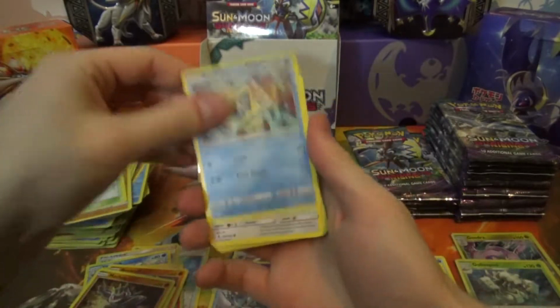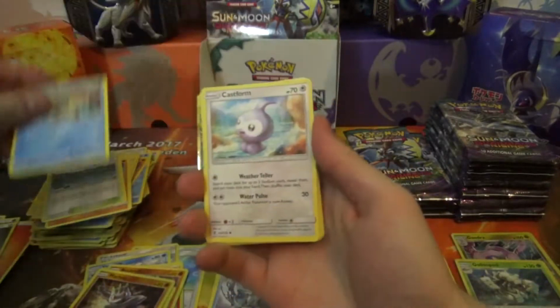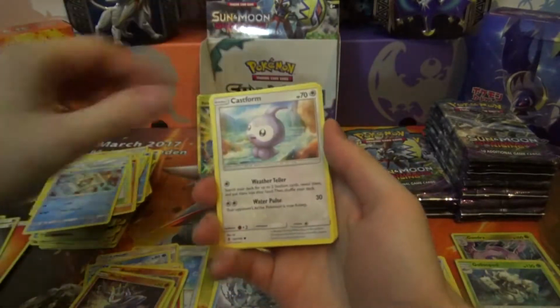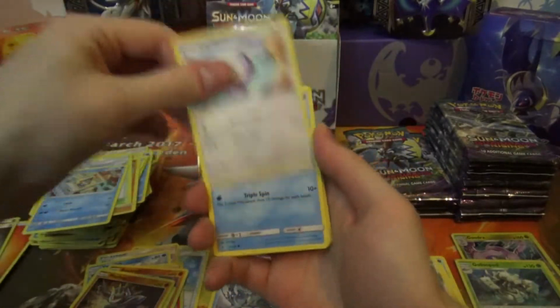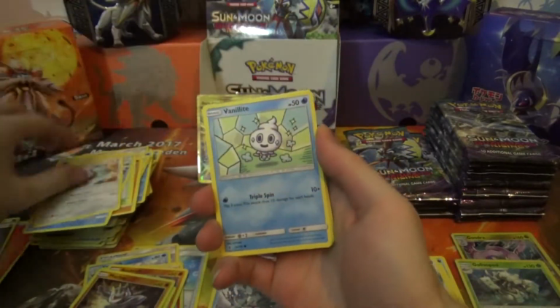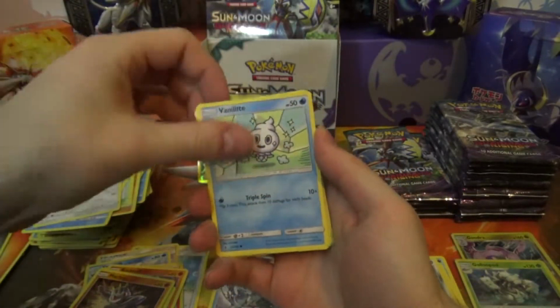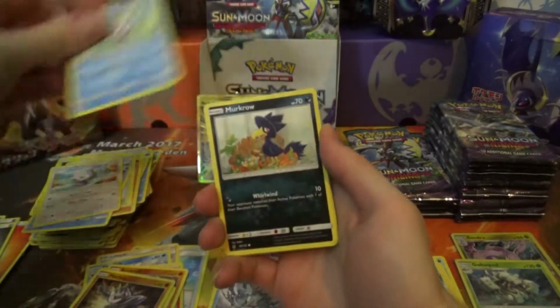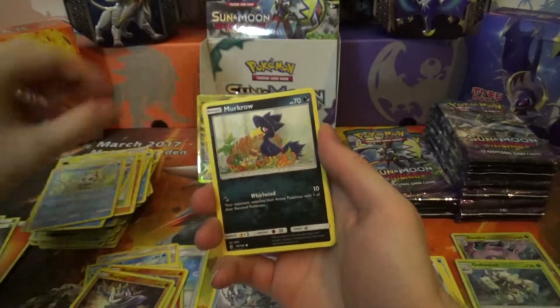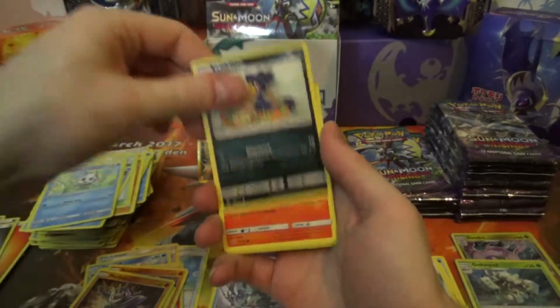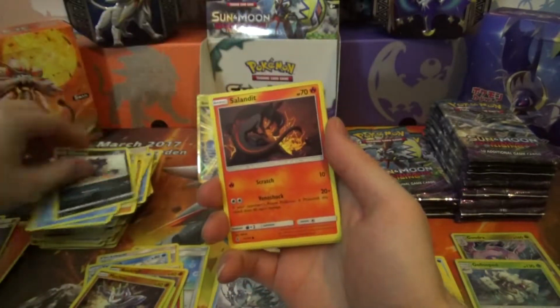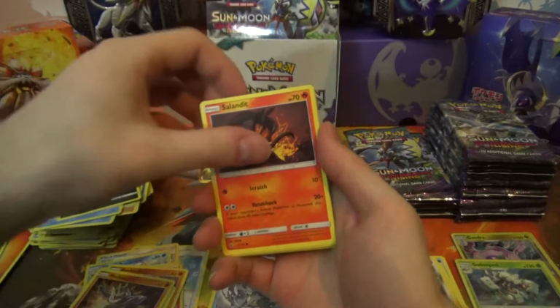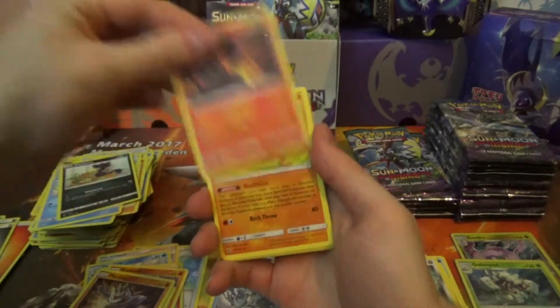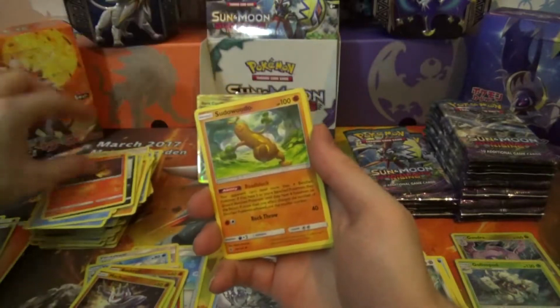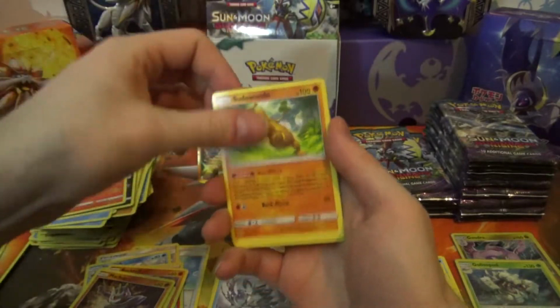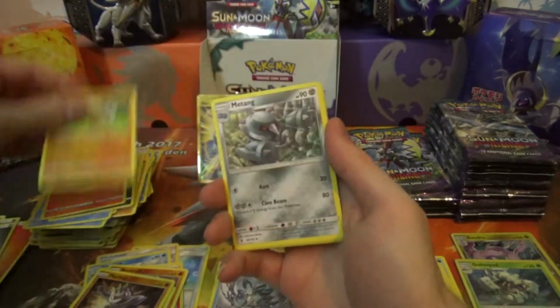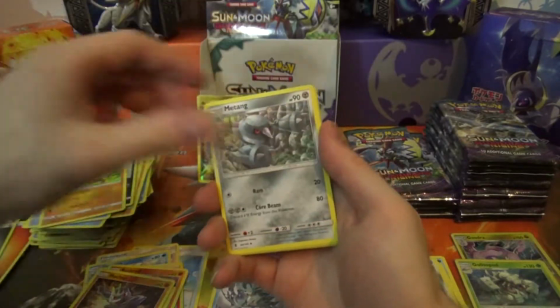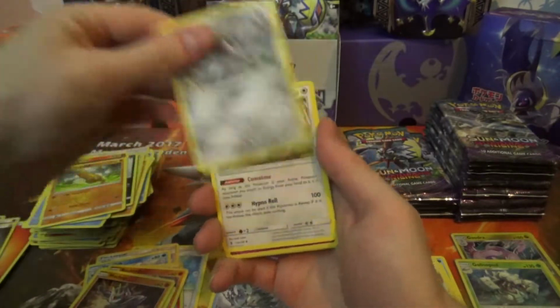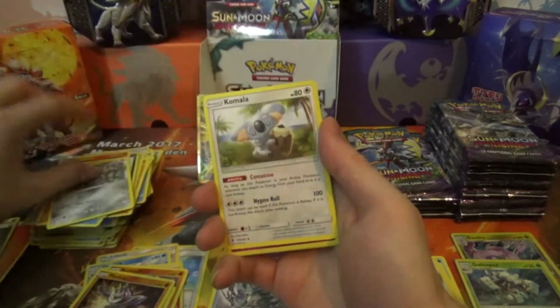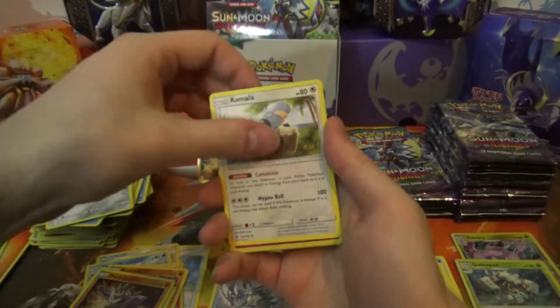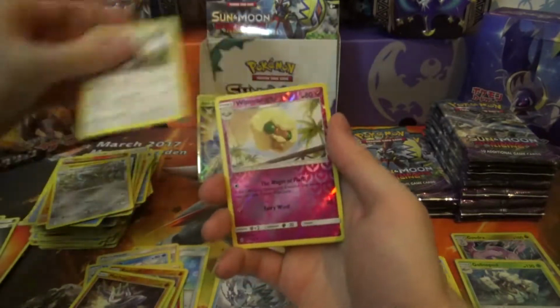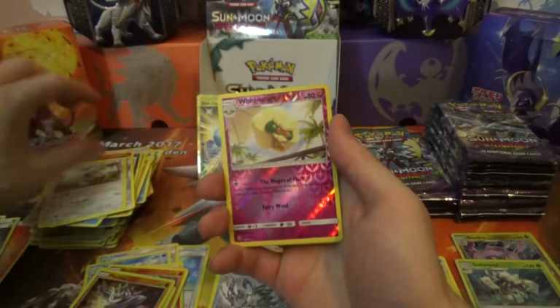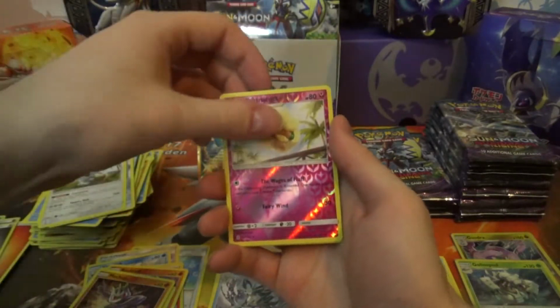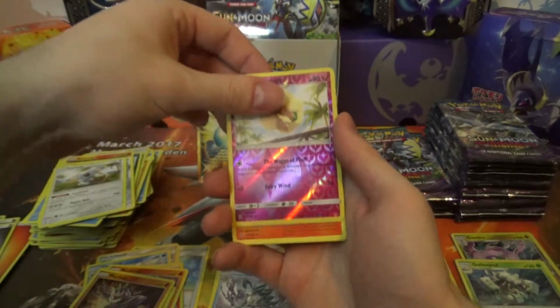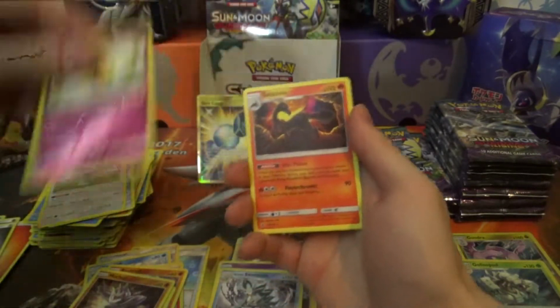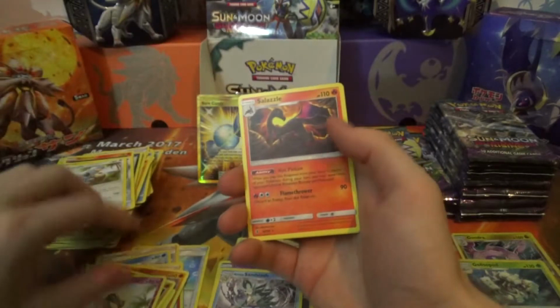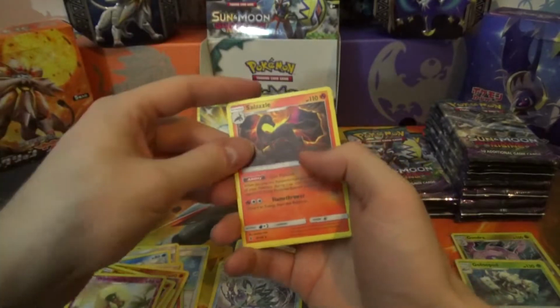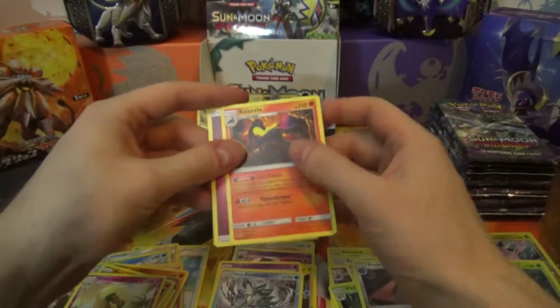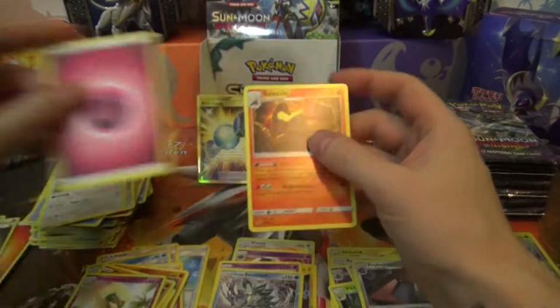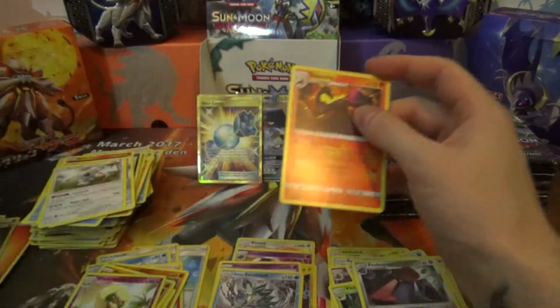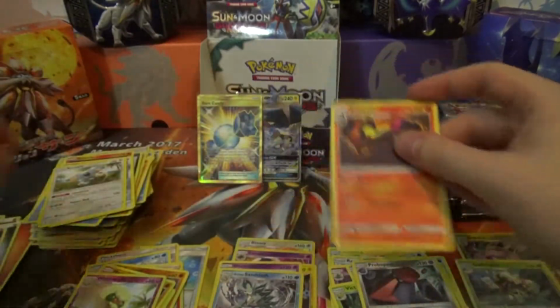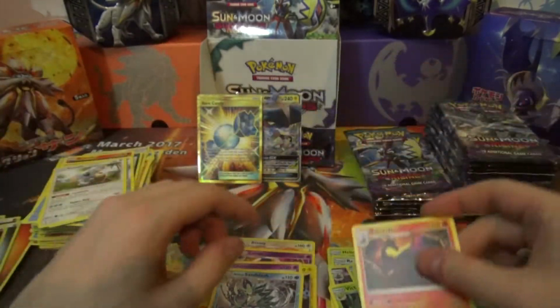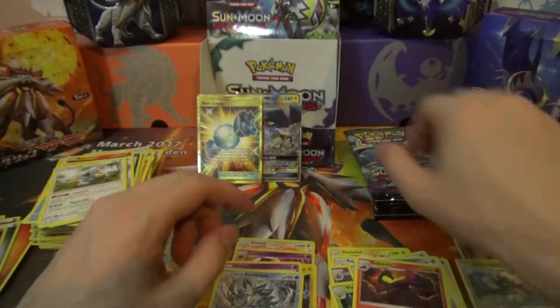Pack fourteen: Snorunt, Castform, Vanillite, Macro, Salandit, Sudowoodo, Metang, Komala, Reverse Vimskot, and a Salazzle Regular Rare.